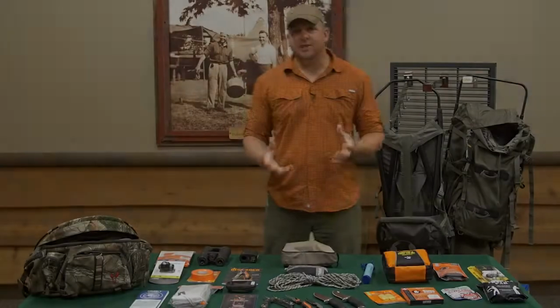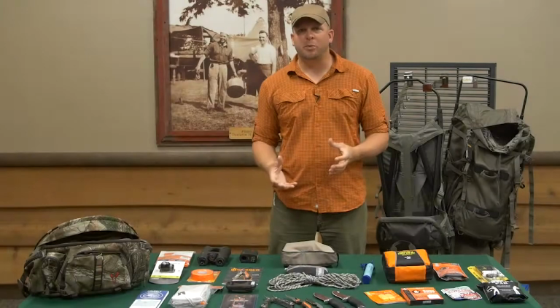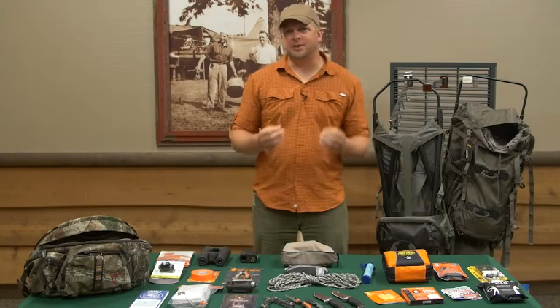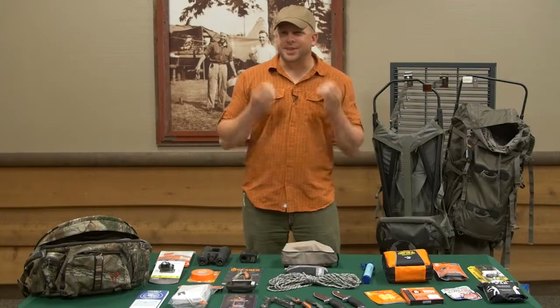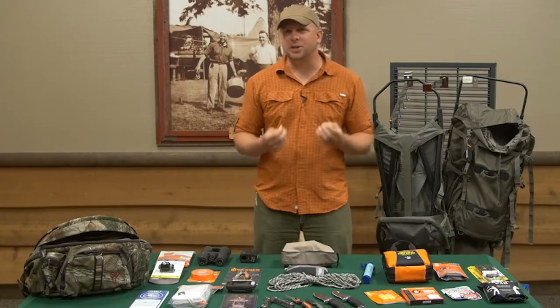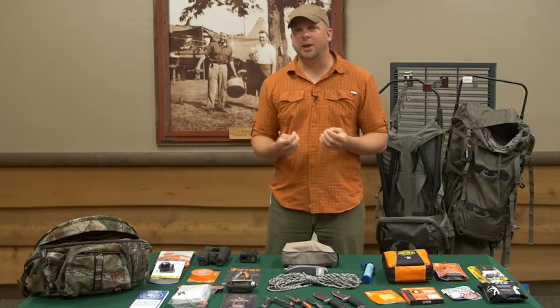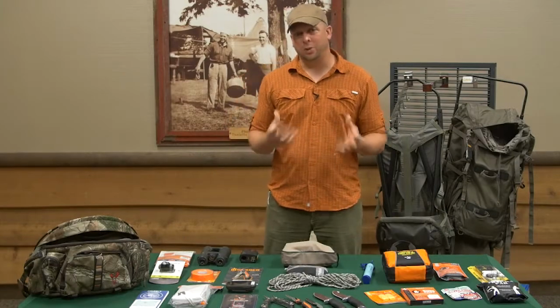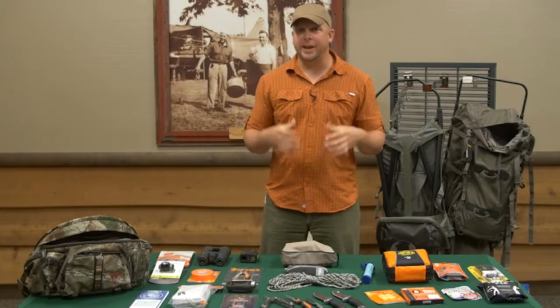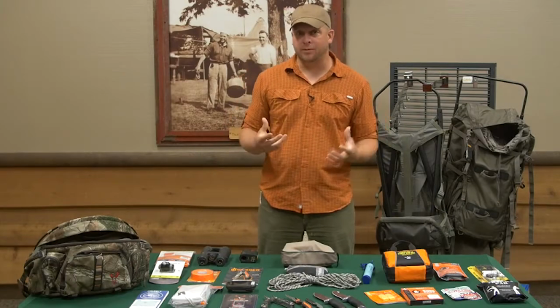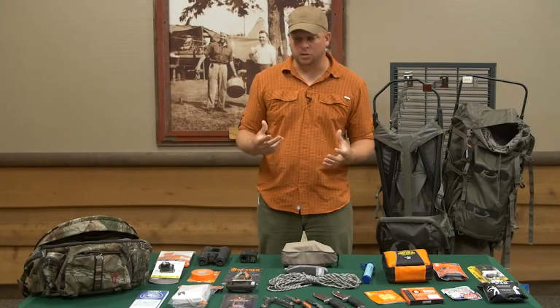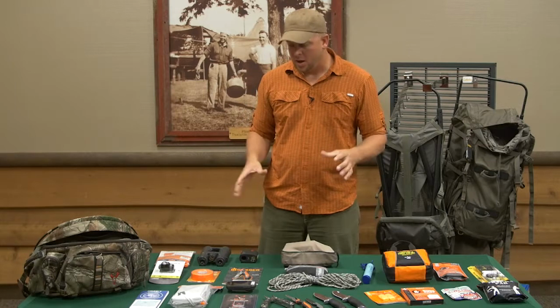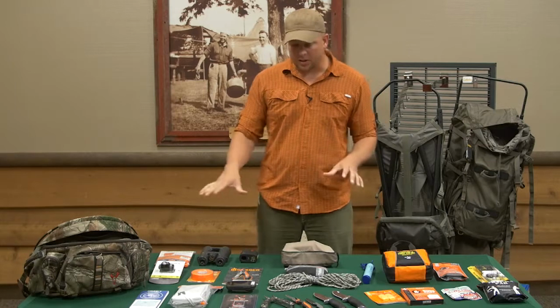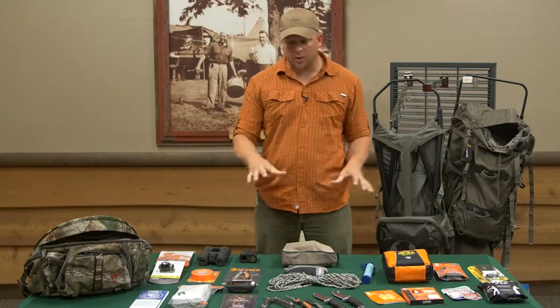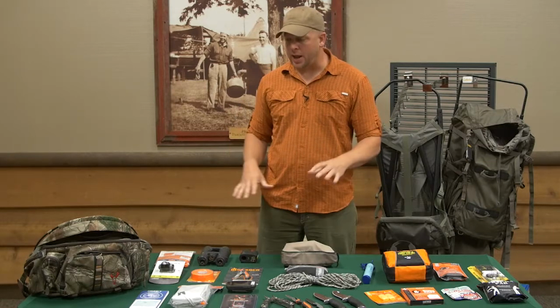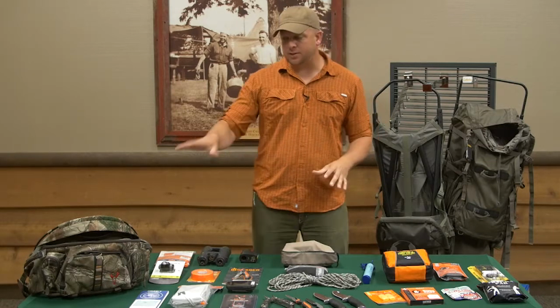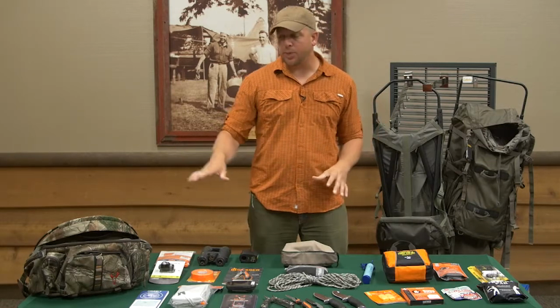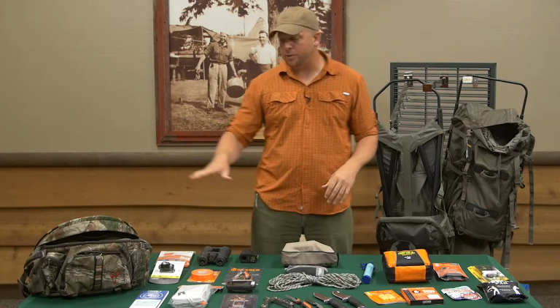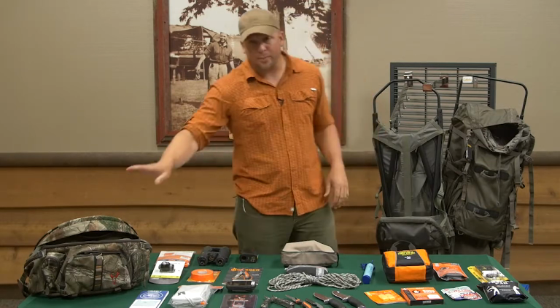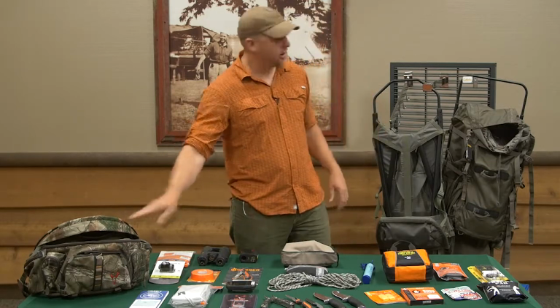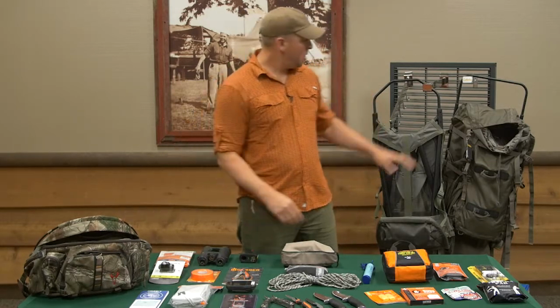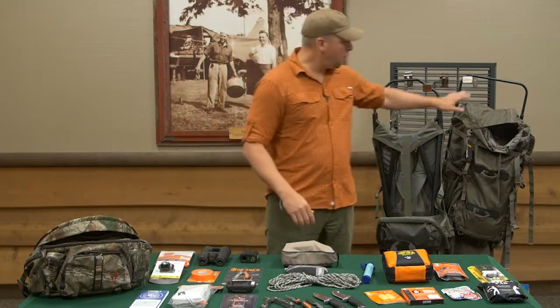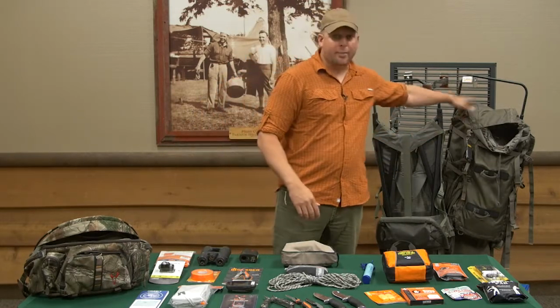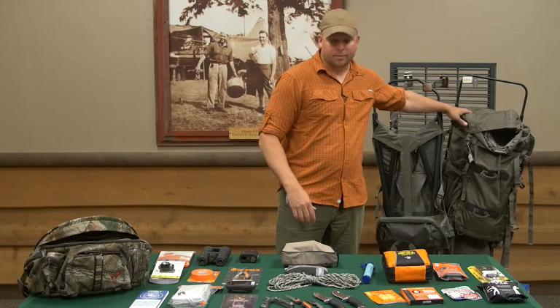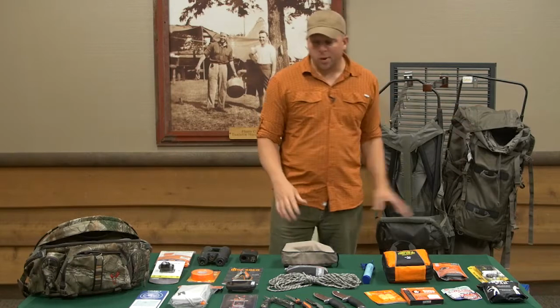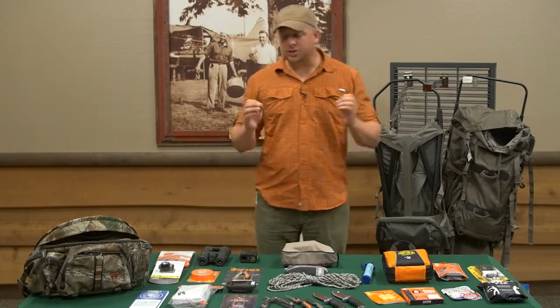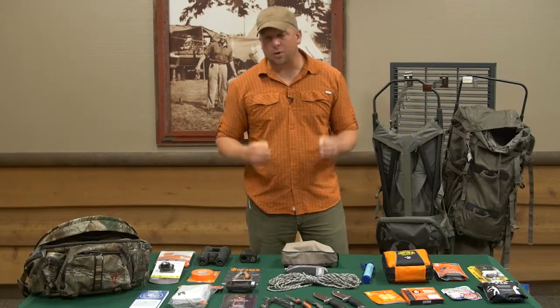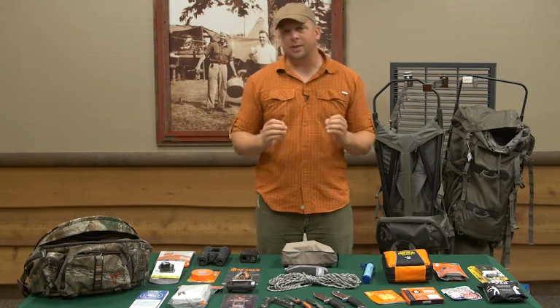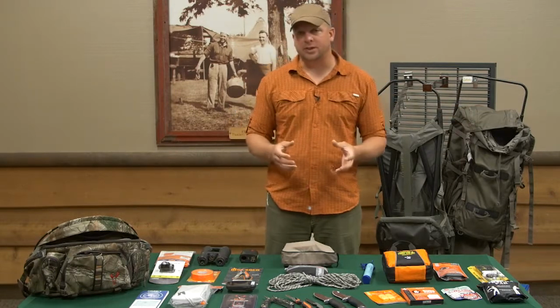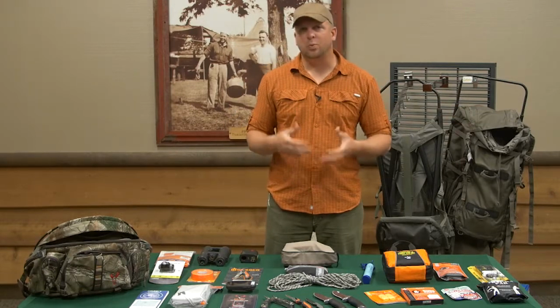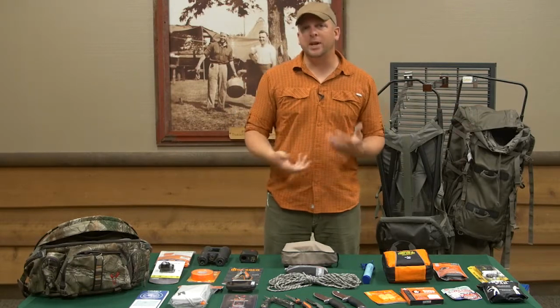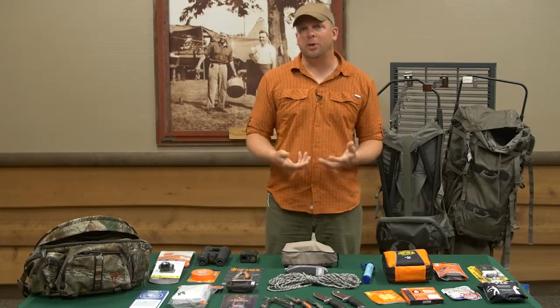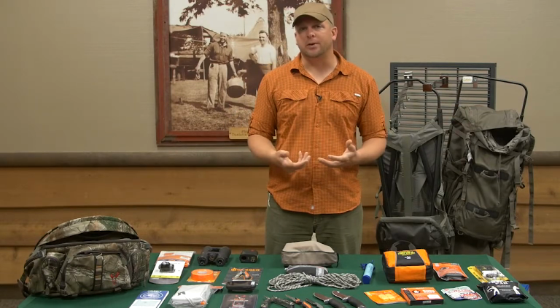Let's take a moment and discuss the essential hunting gear that you will need out in the field. There's a lot of gear that you can have inside your pack, whether it's your day pack or an overnight pack, but let's start with the basics — what do we need while we're out there?